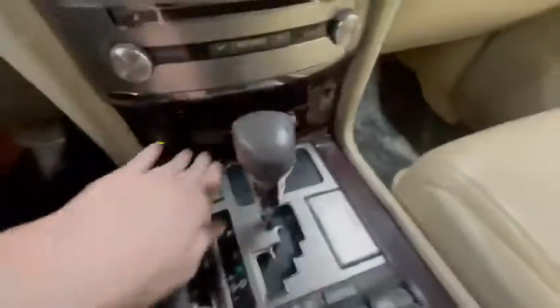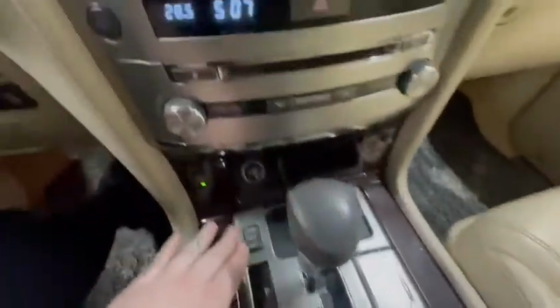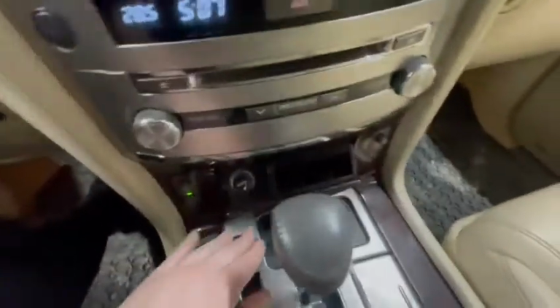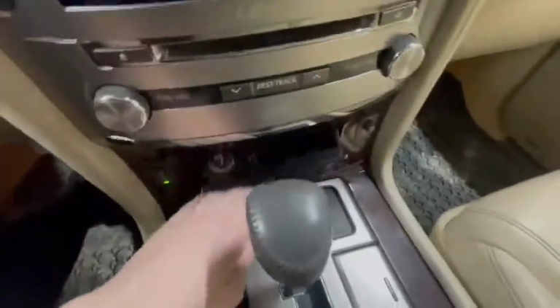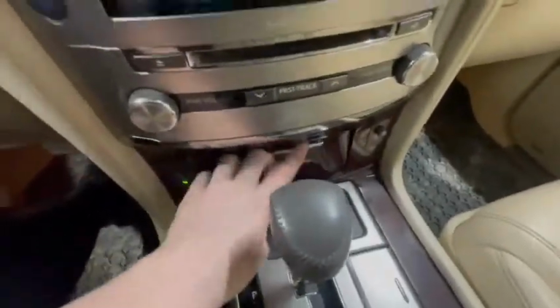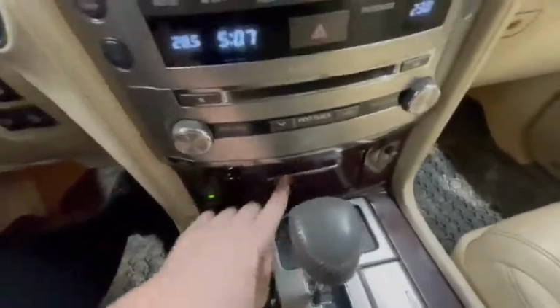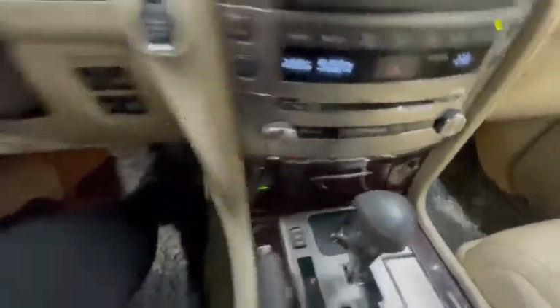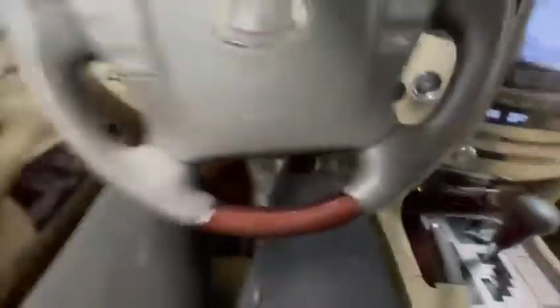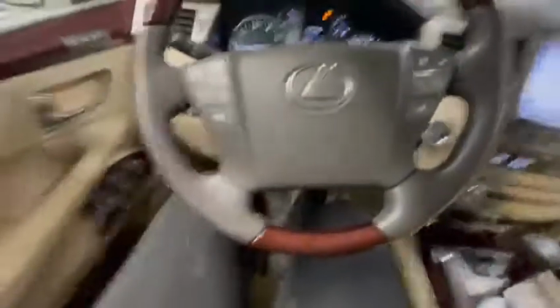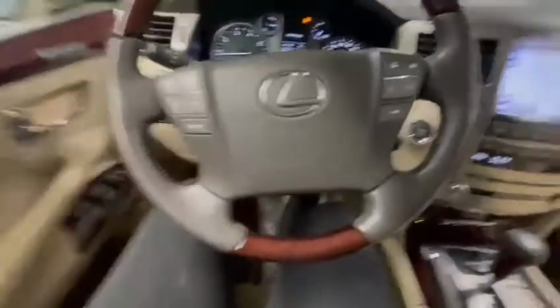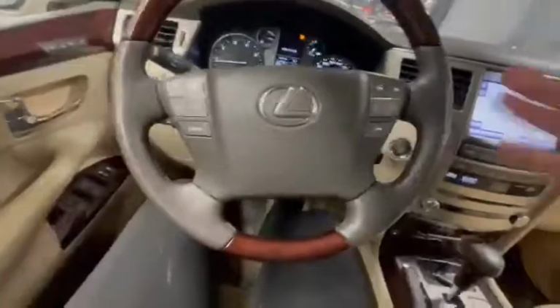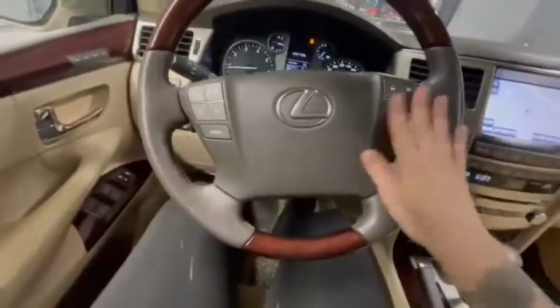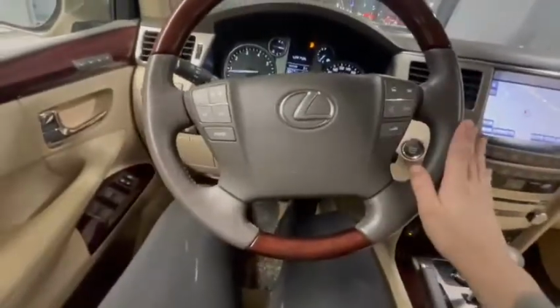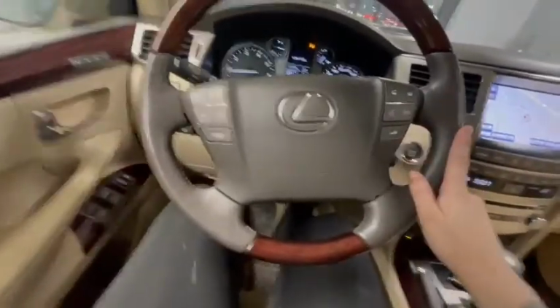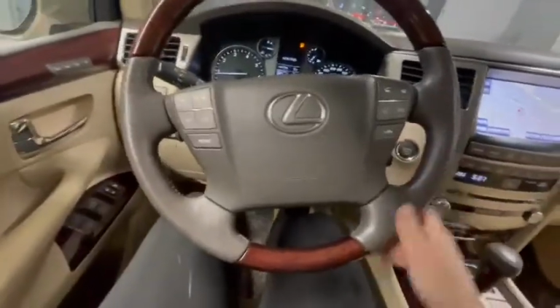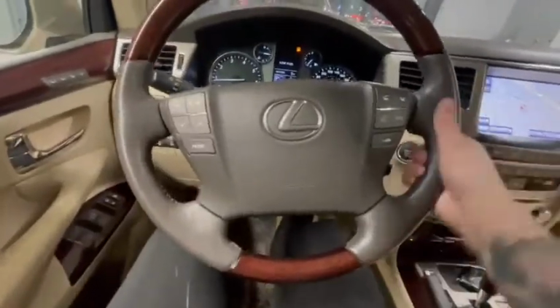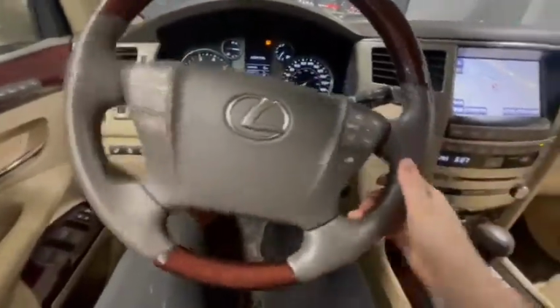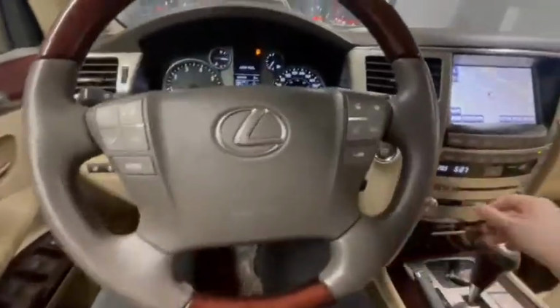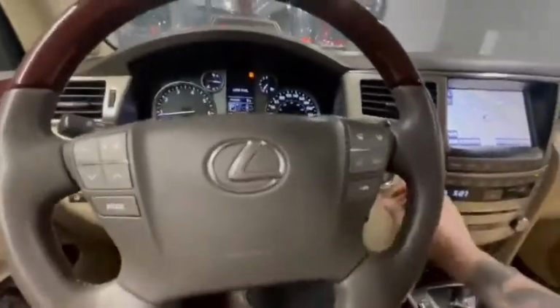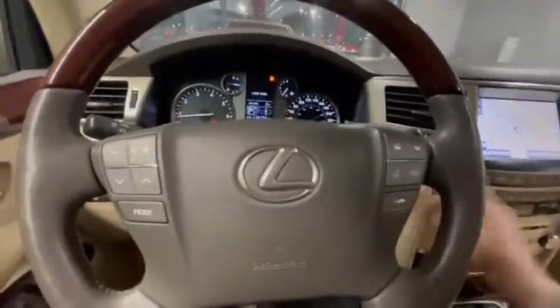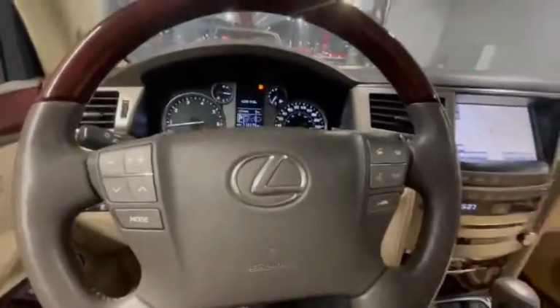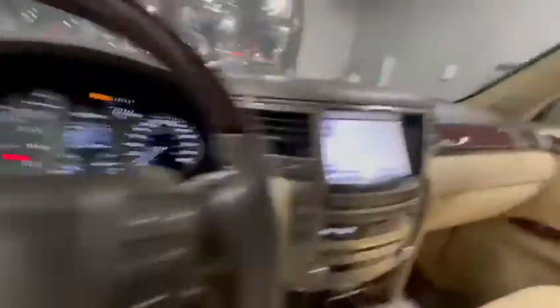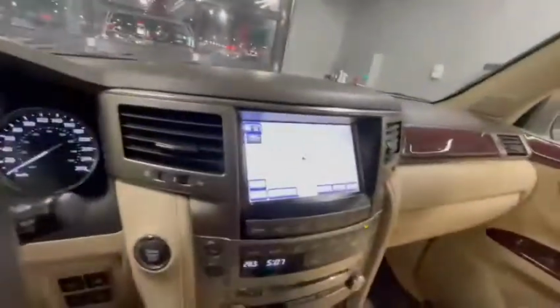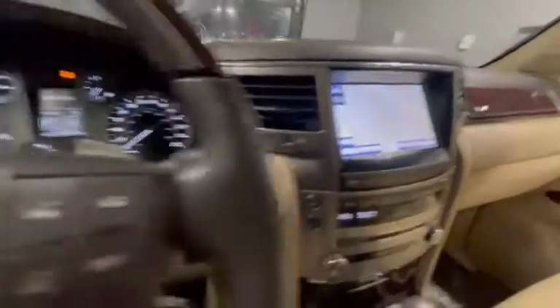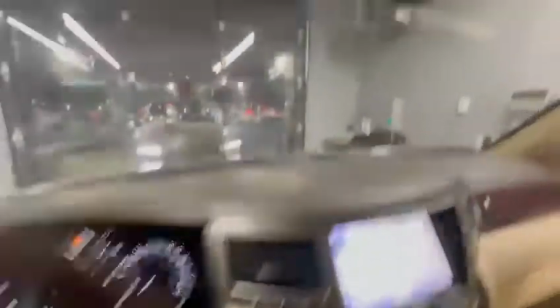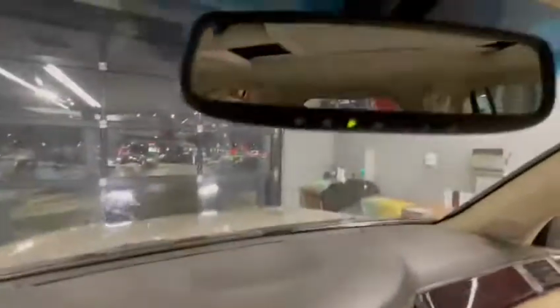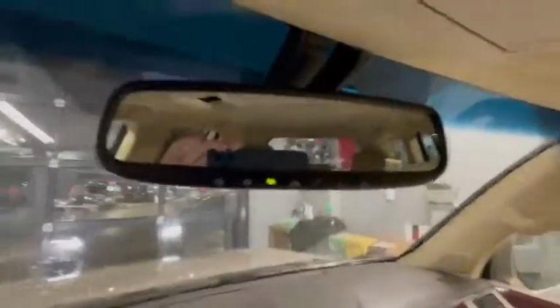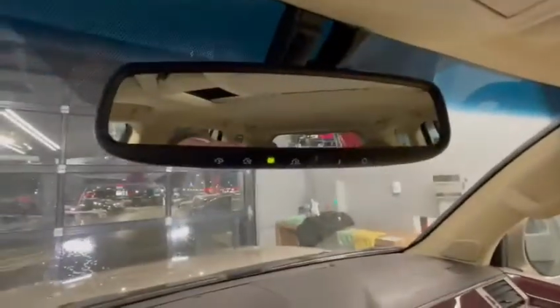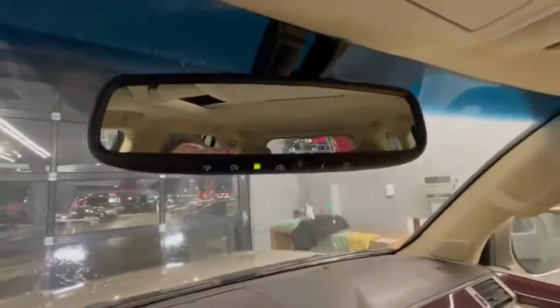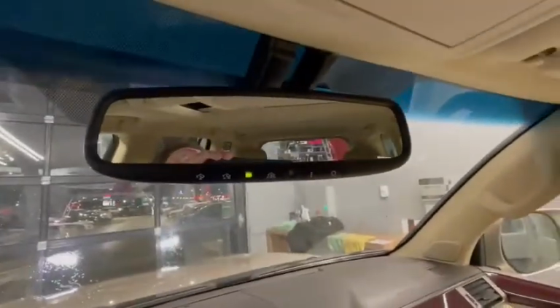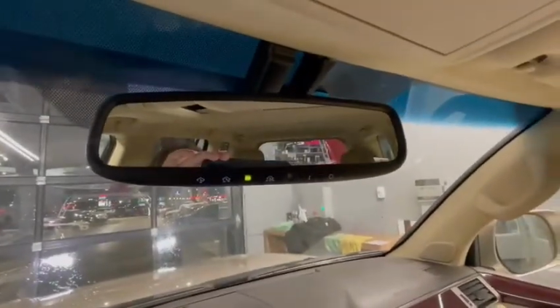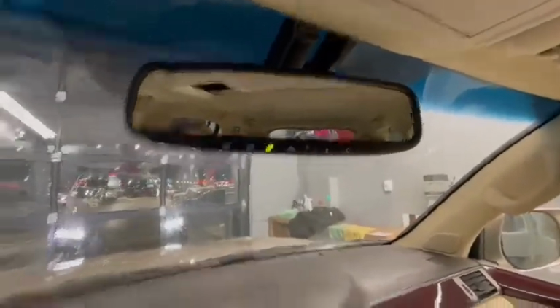I'll just show you some of these compartments here. You do have Bluetooth as well, with steering wheel mounted controls right here. You do have your navigation and HomeLink settings, so it'll hook right up to your garage, which is awesome.